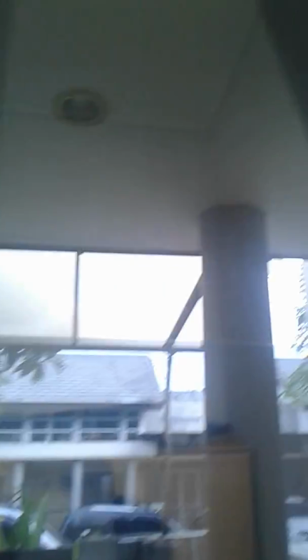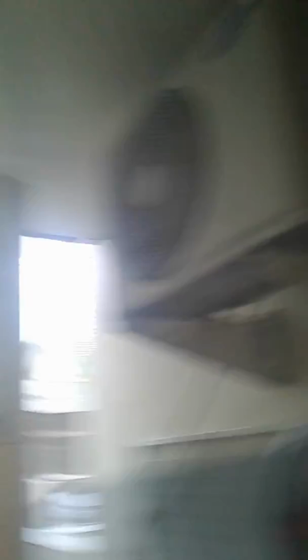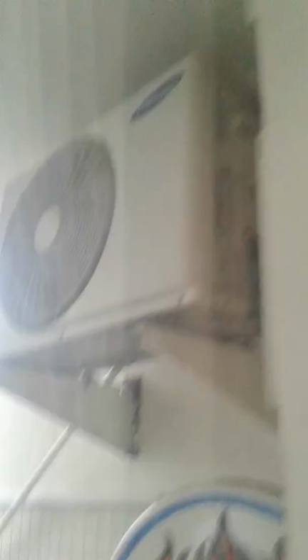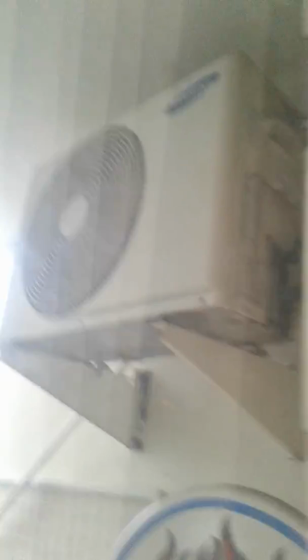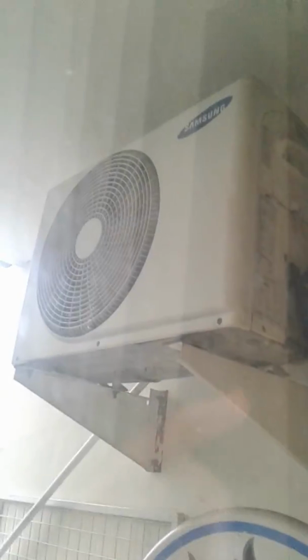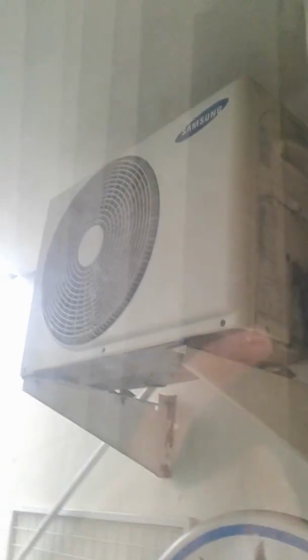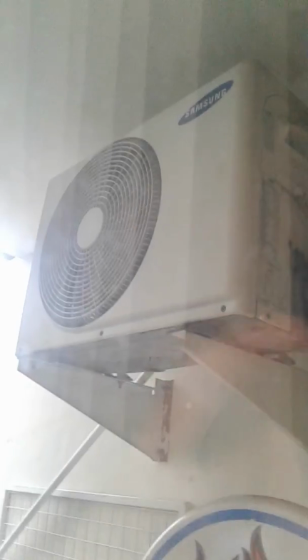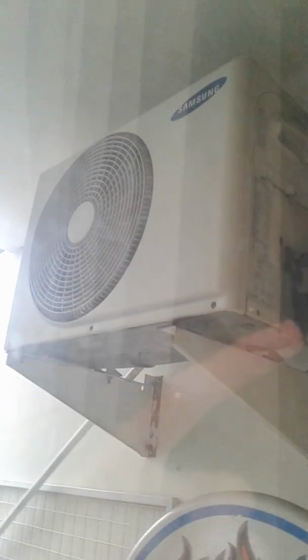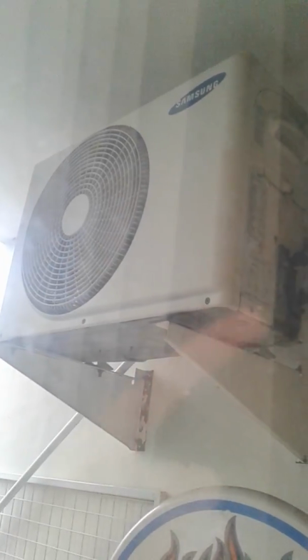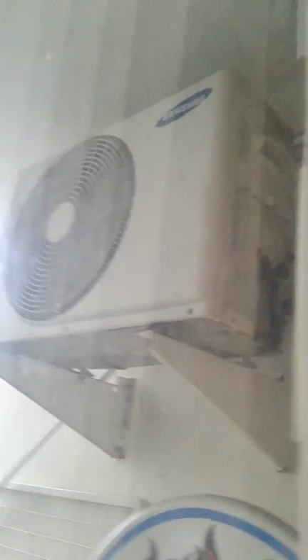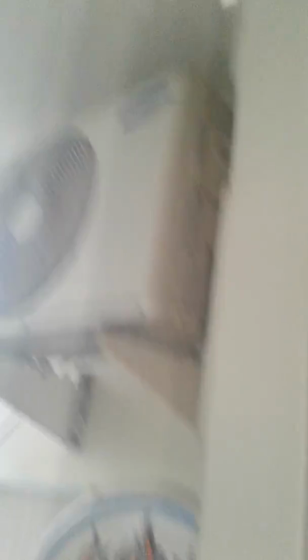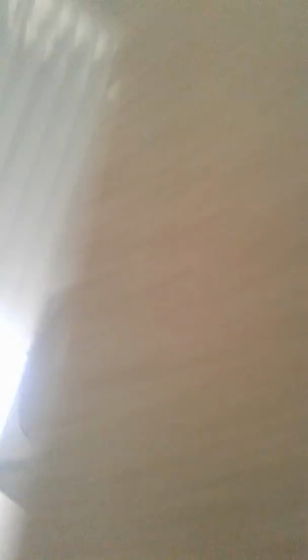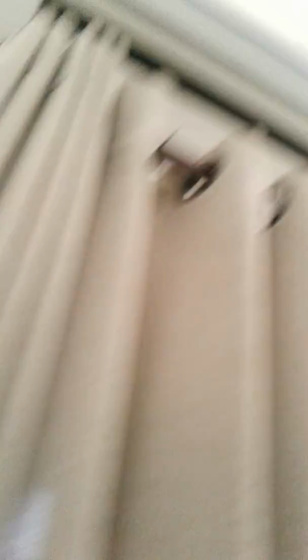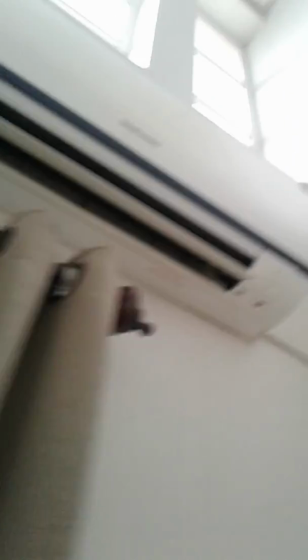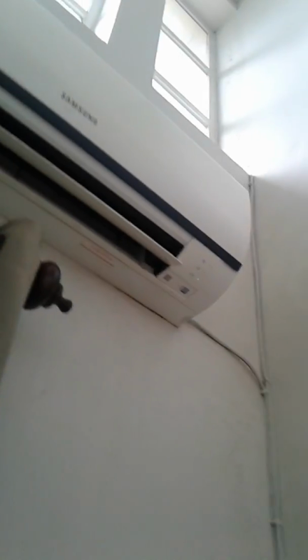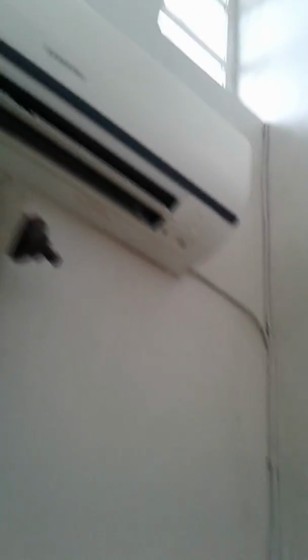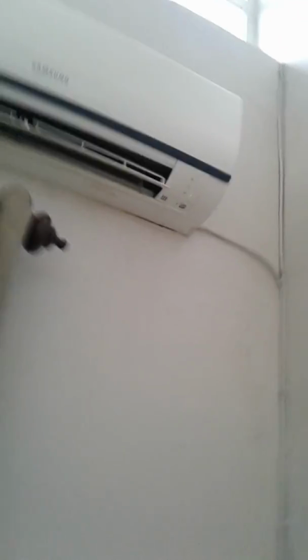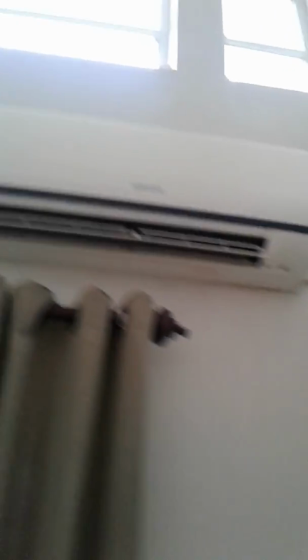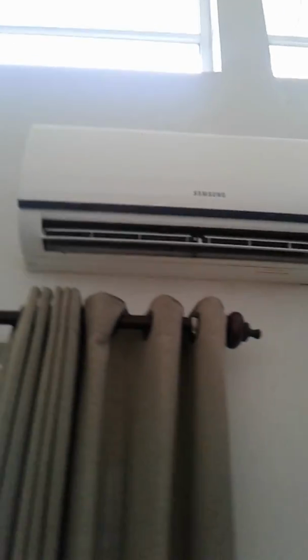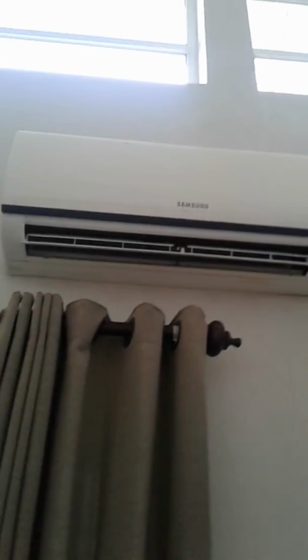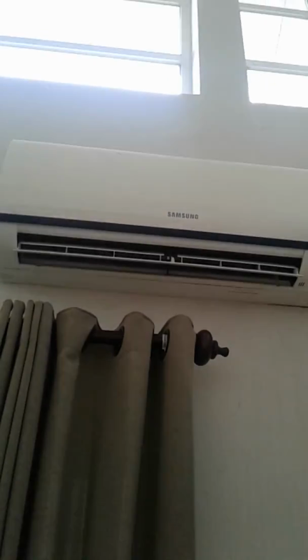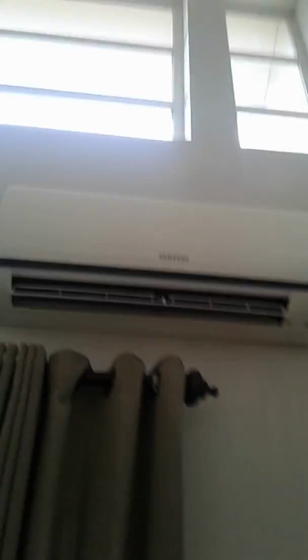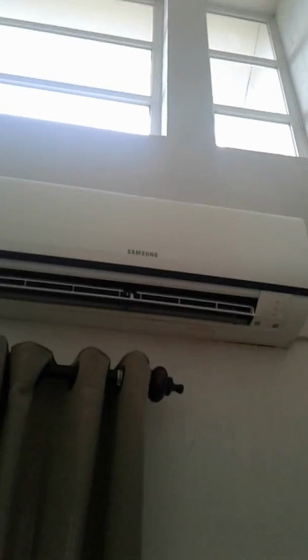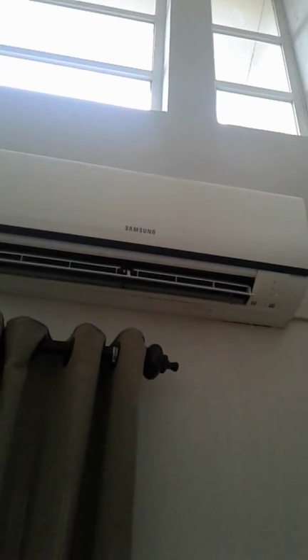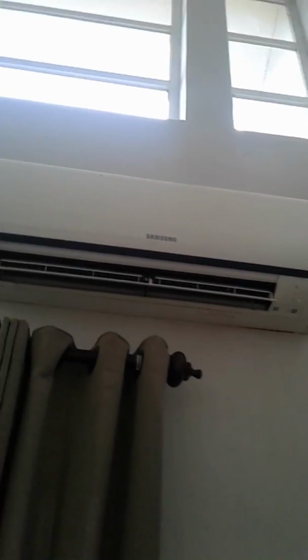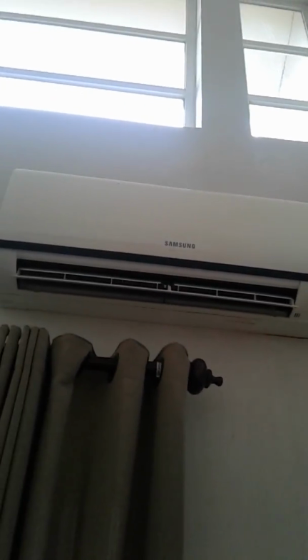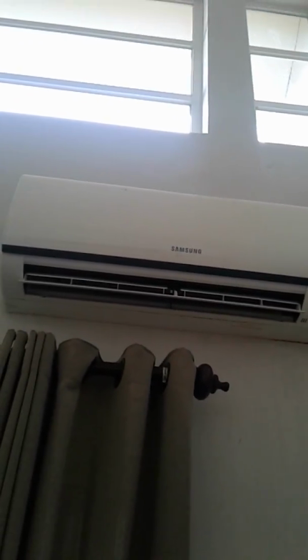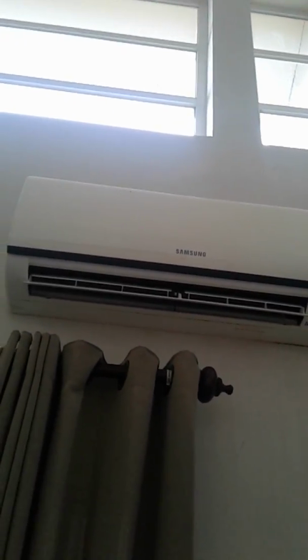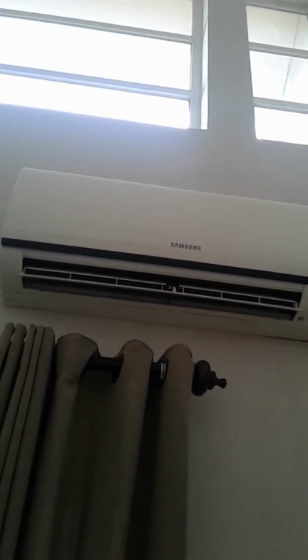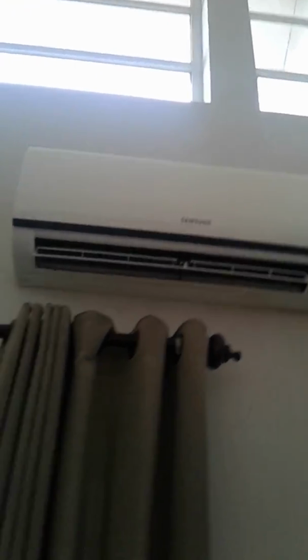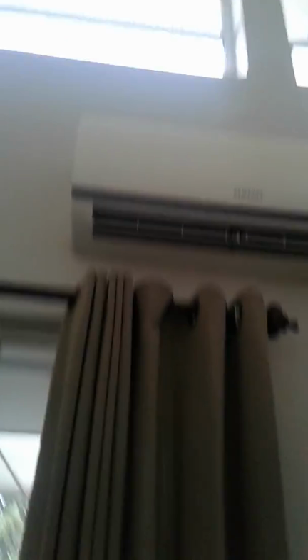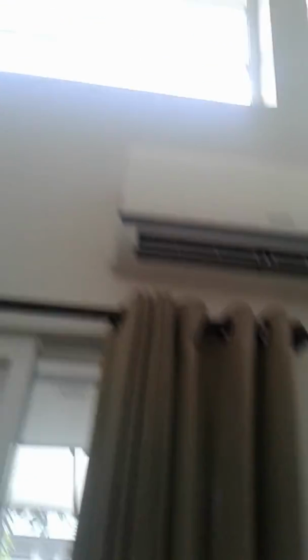This outdoor unit is the condenser. This is a very cool outlet — this is a 1.0 ton unit.